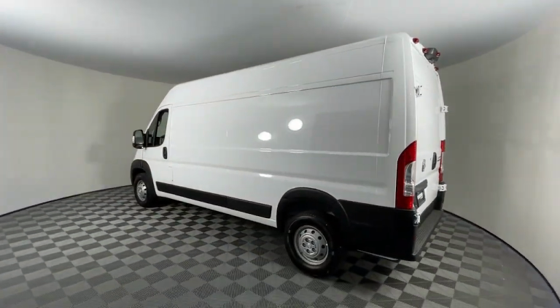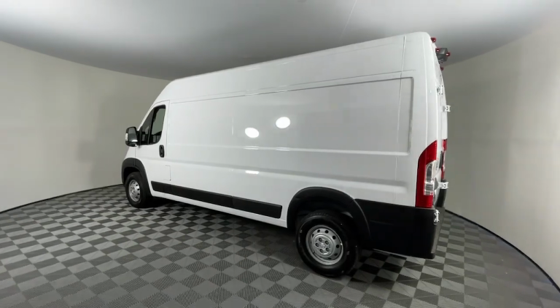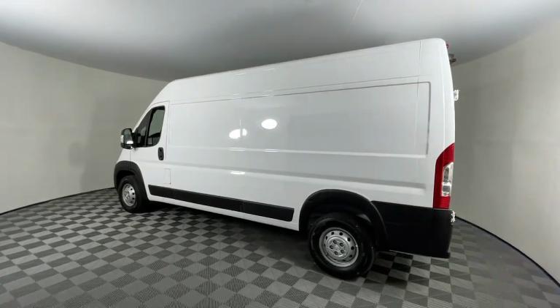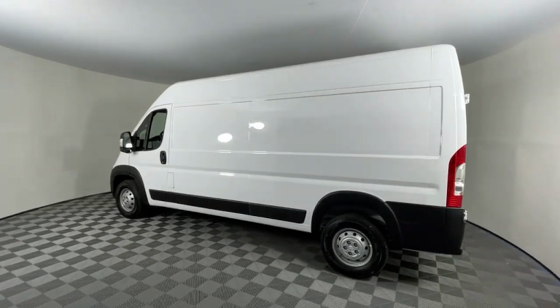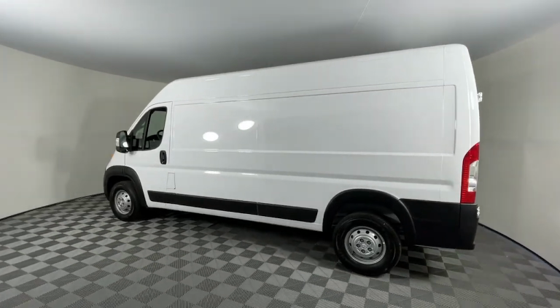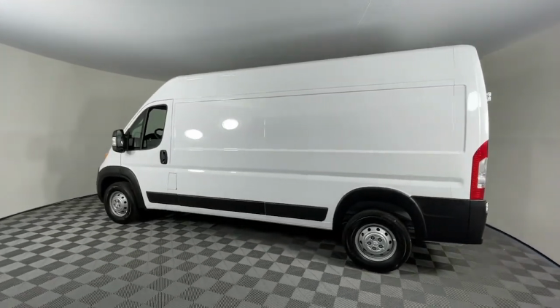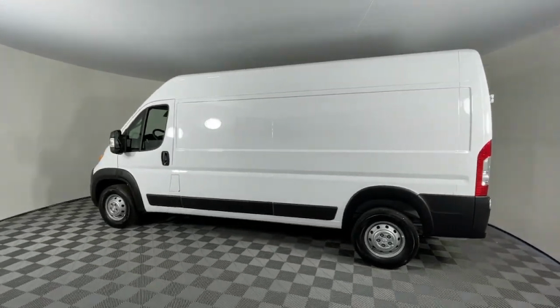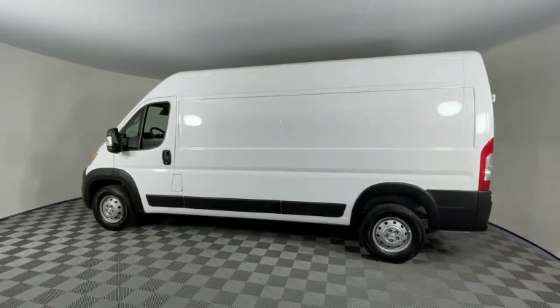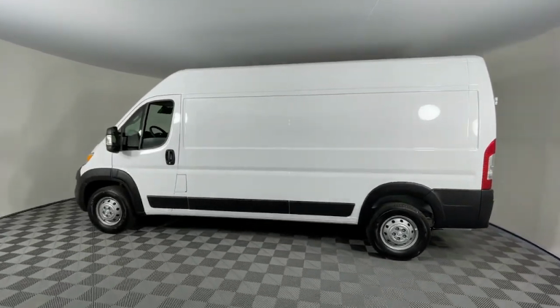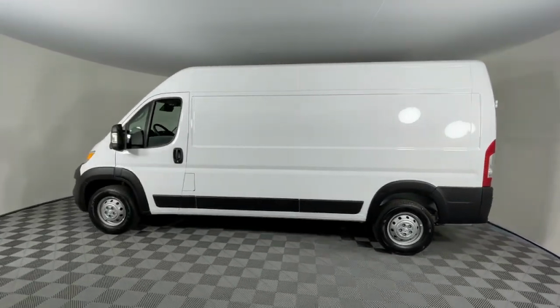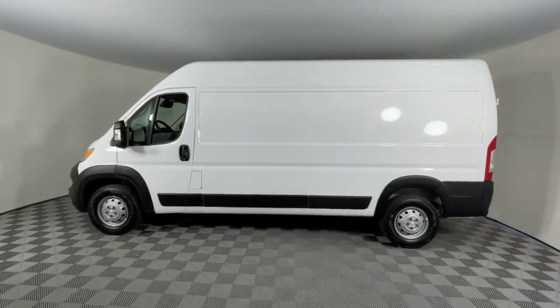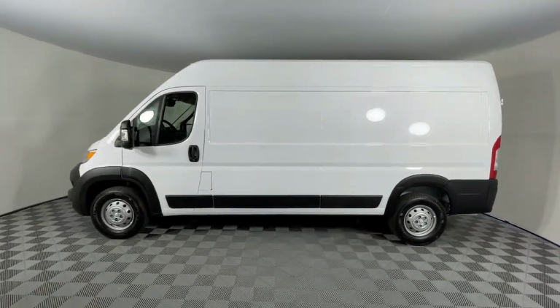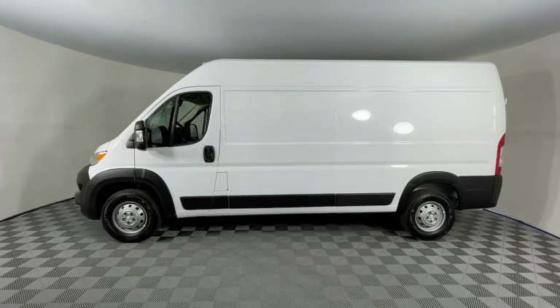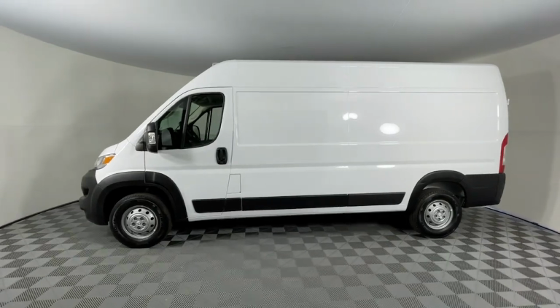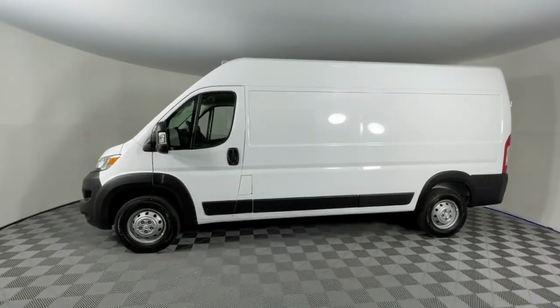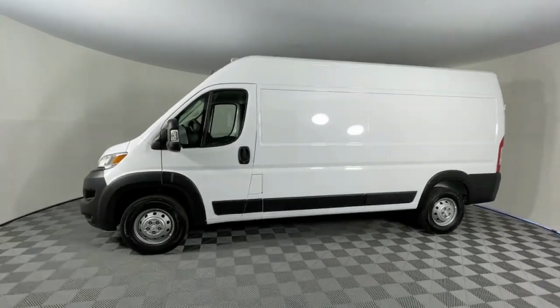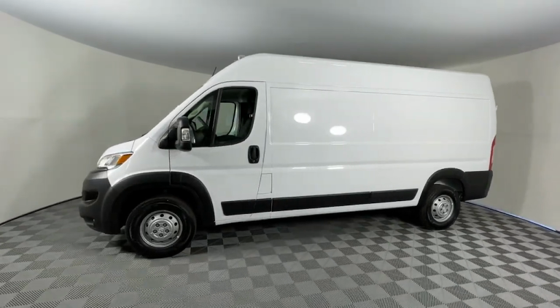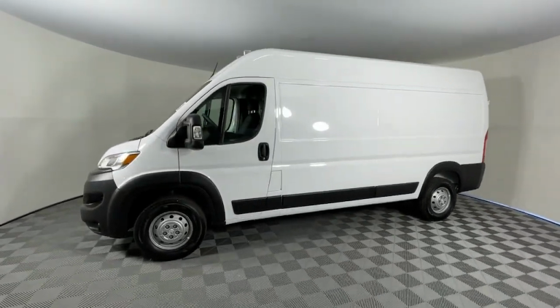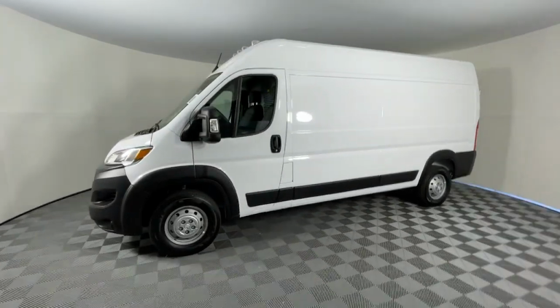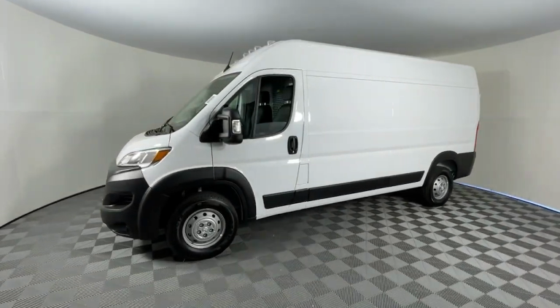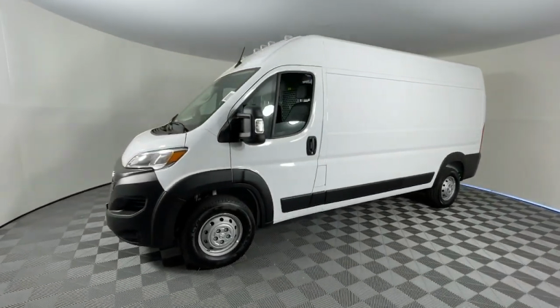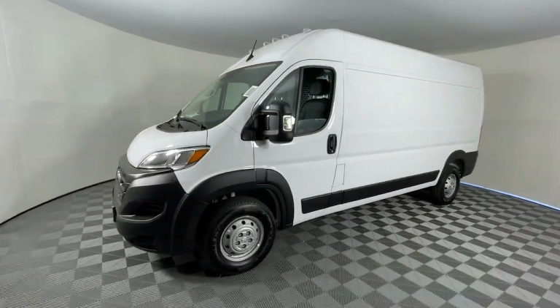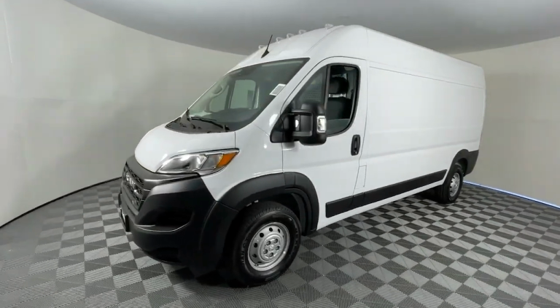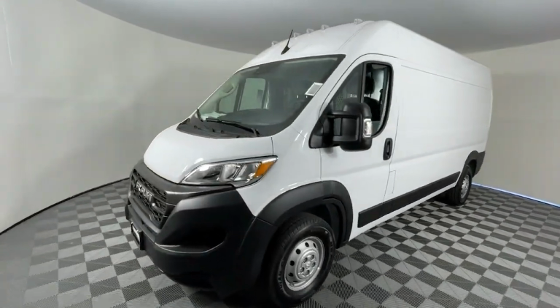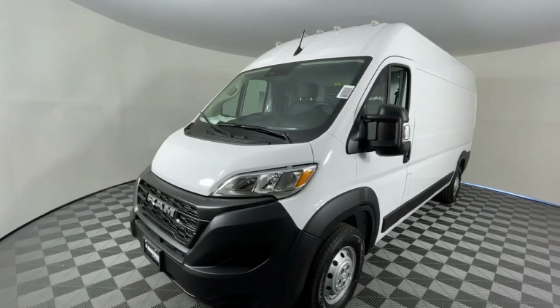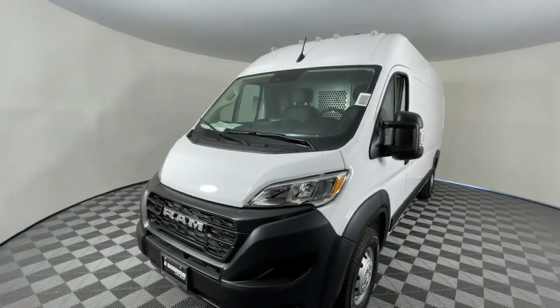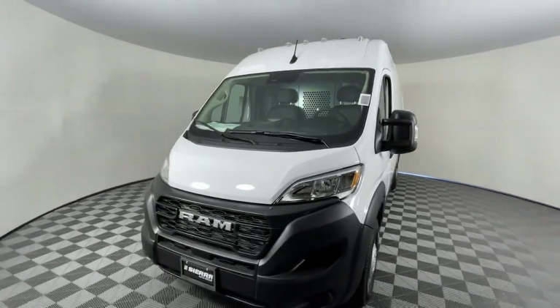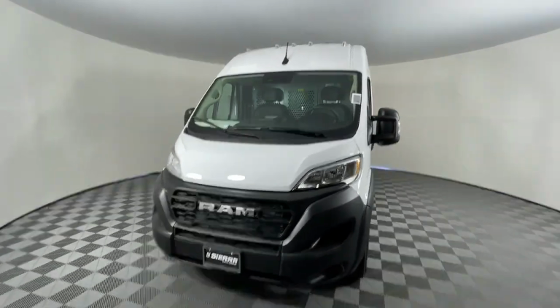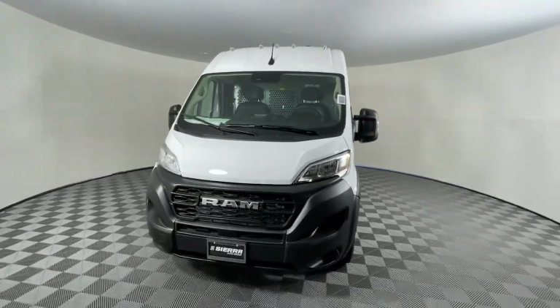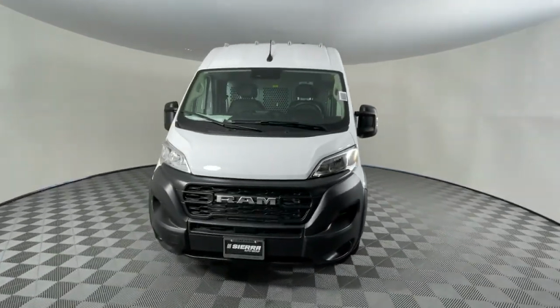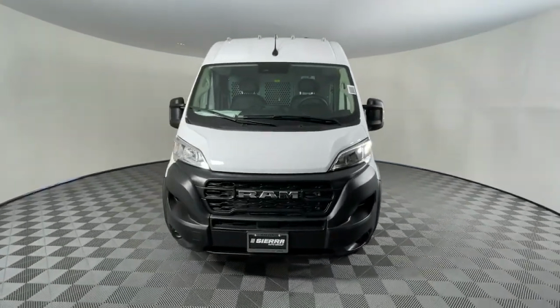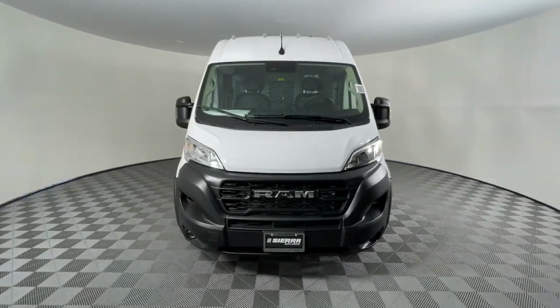Pre-collision system, keyless entry, backup camera, satellite radio, V6 cylinder engine, heated mirrors, keyless start, Wi-Fi hotspot, steering wheel audio controls, Bluetooth connection.